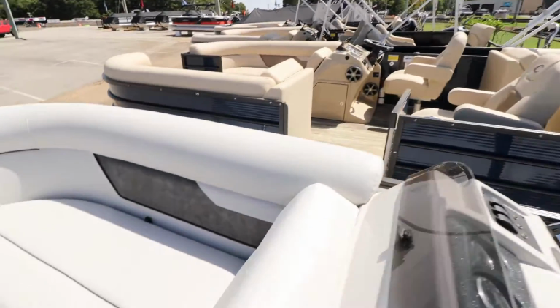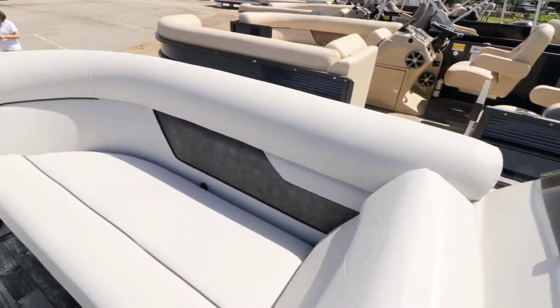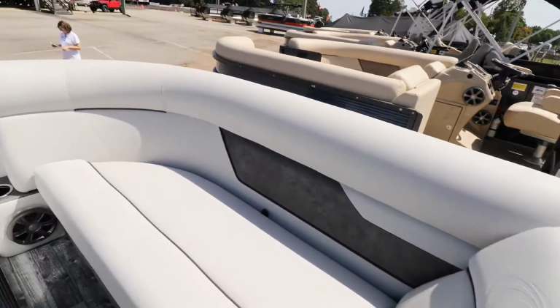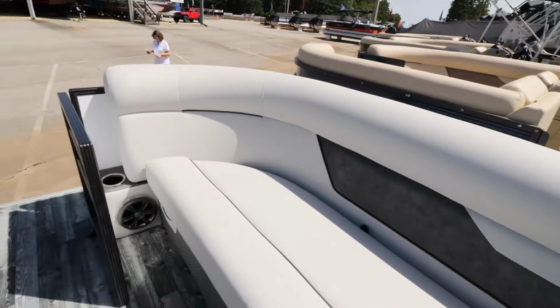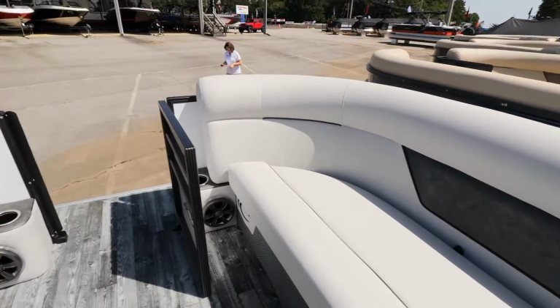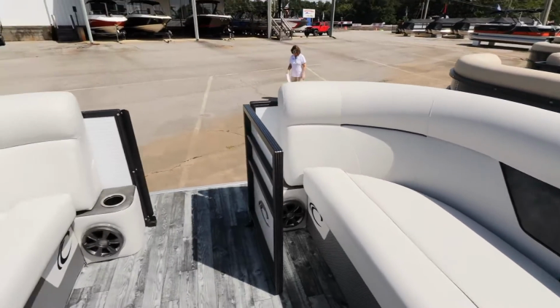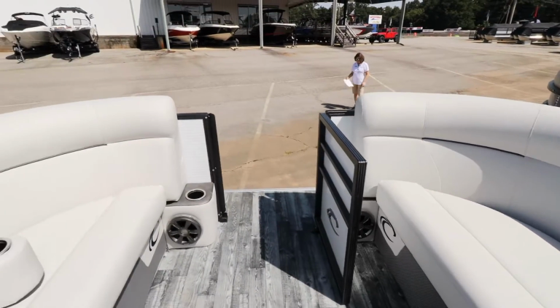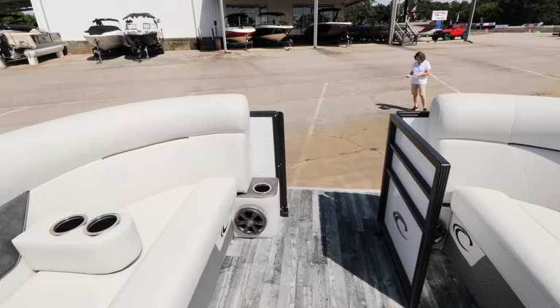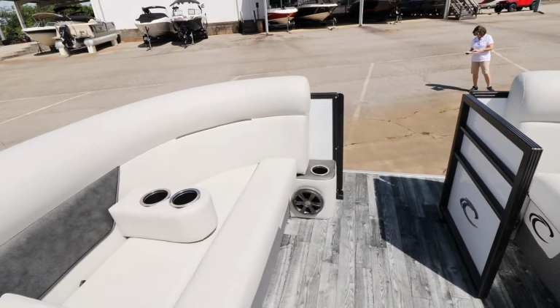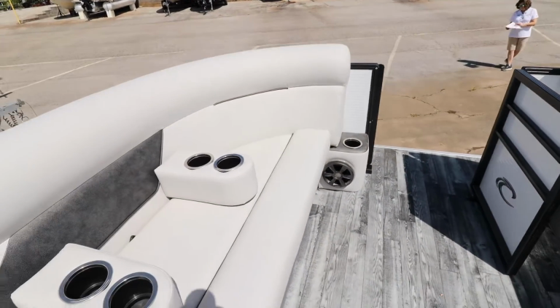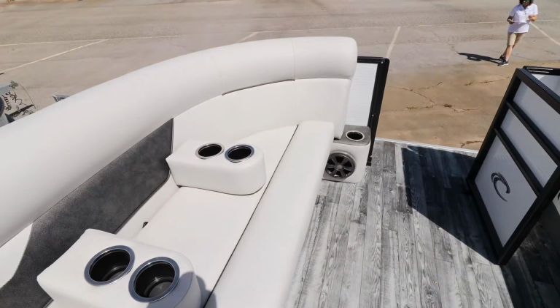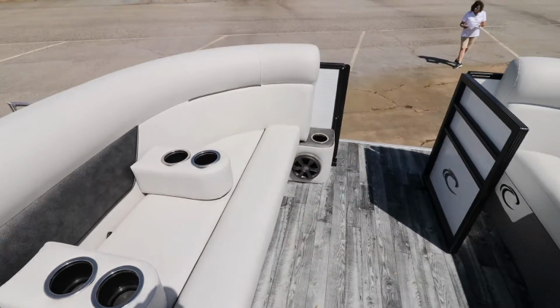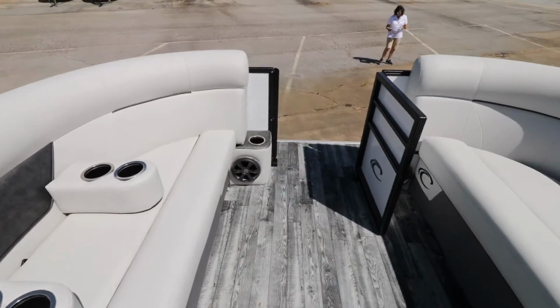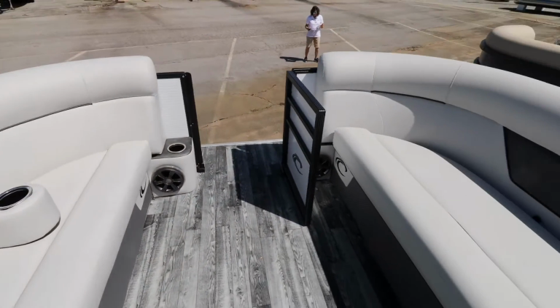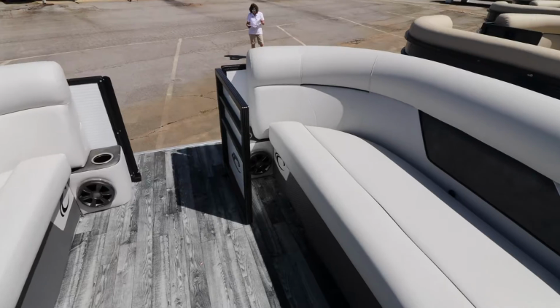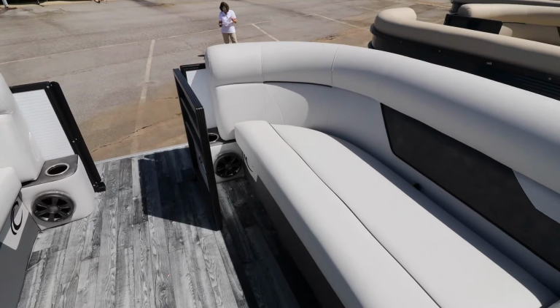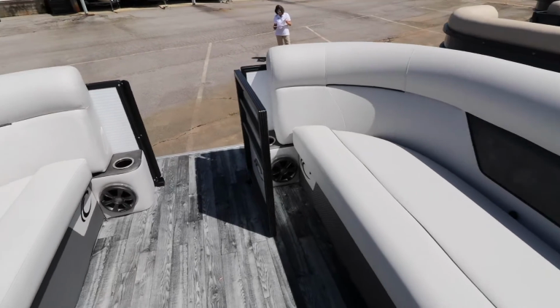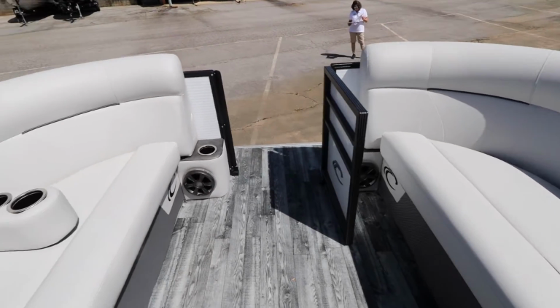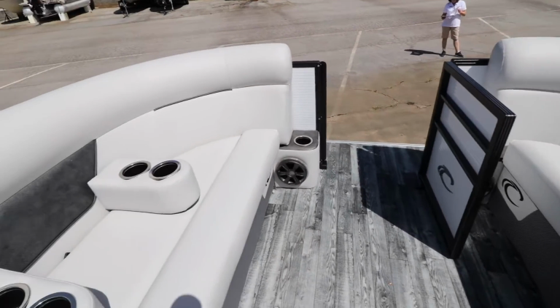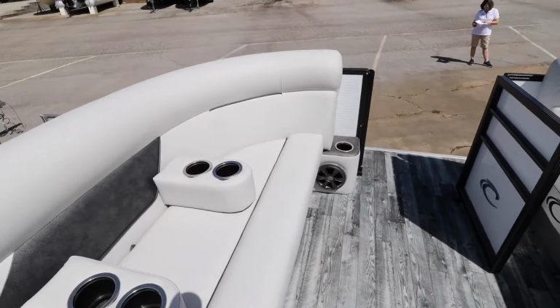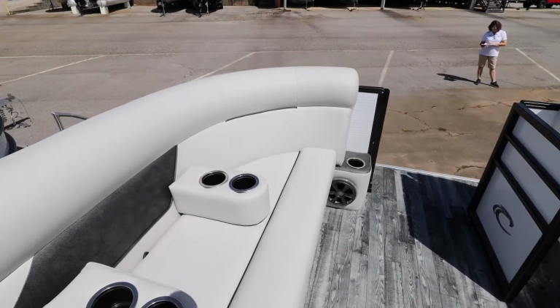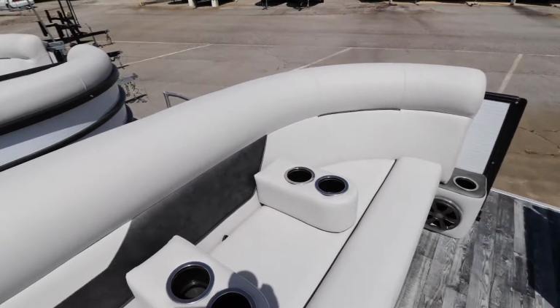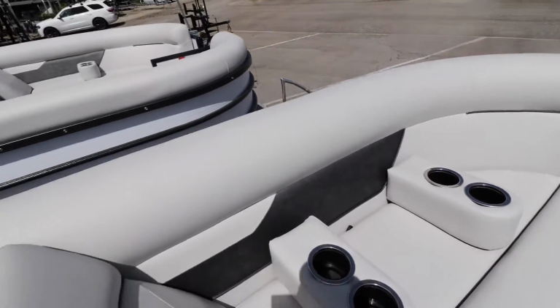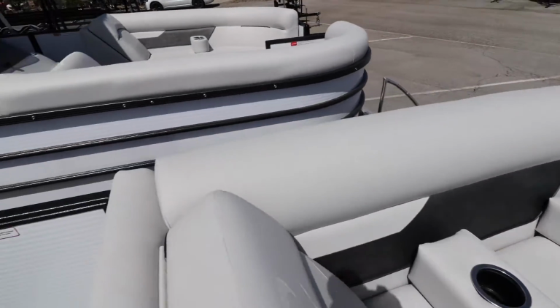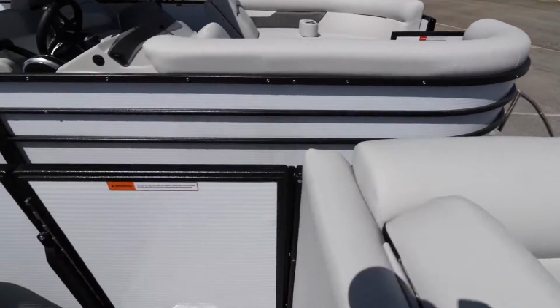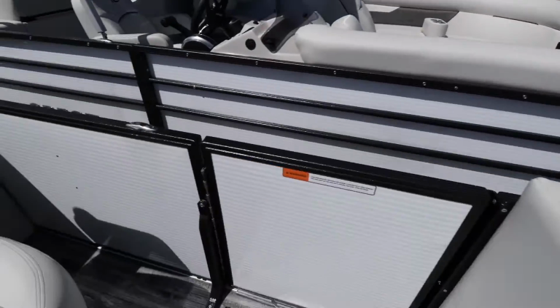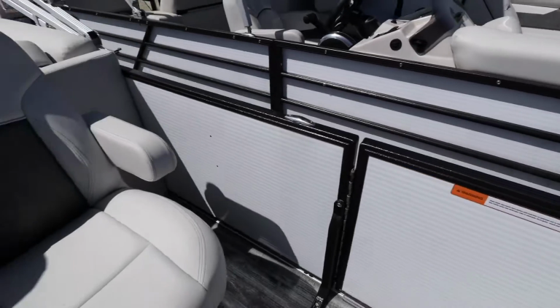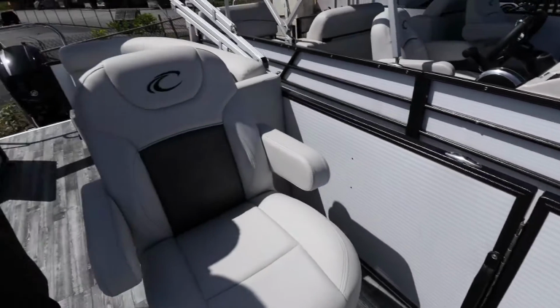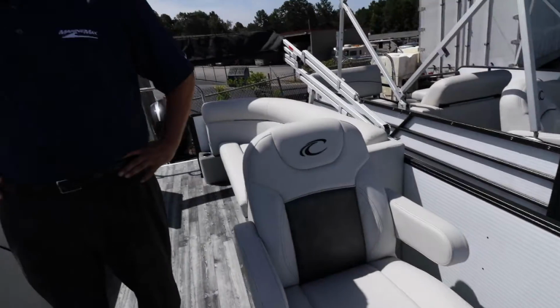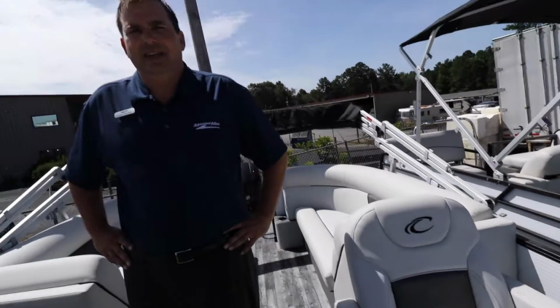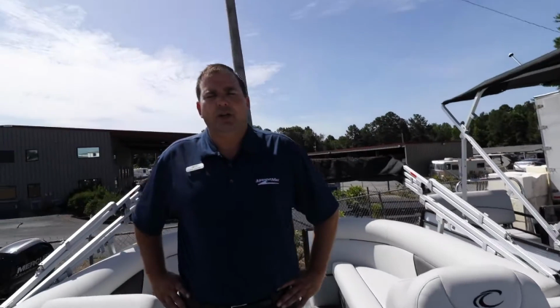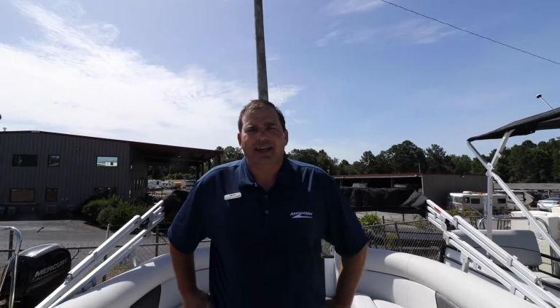Up front you'll notice you have two loungers. You also have movable cup holders. These boats also come with a dinette table that can be placed anywhere to your liking.